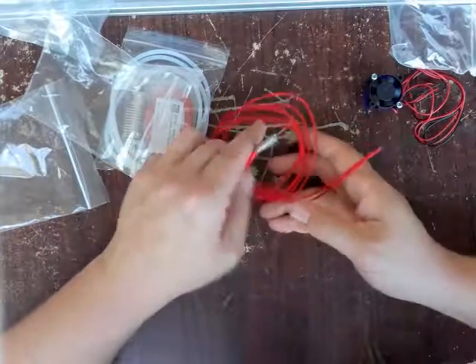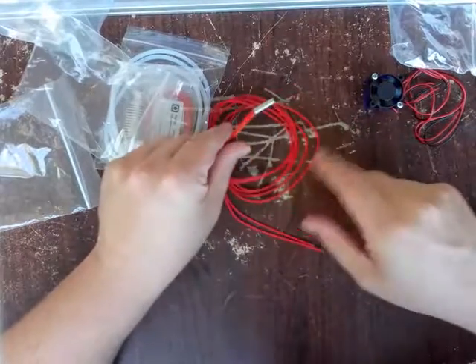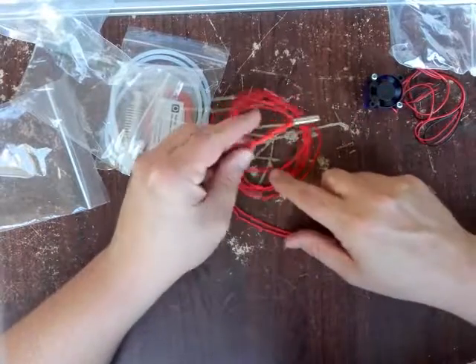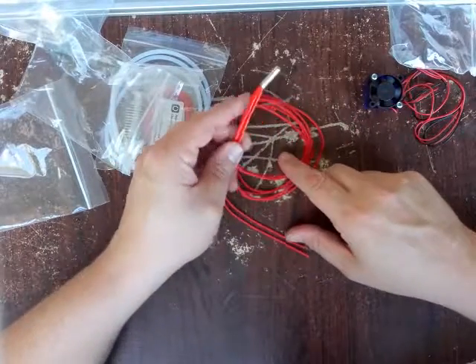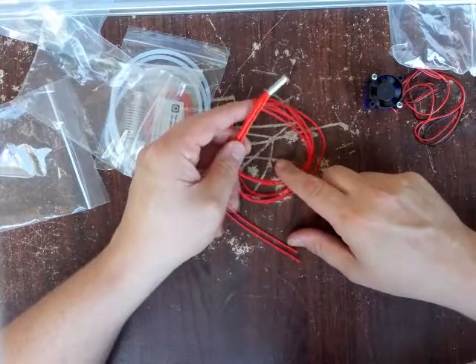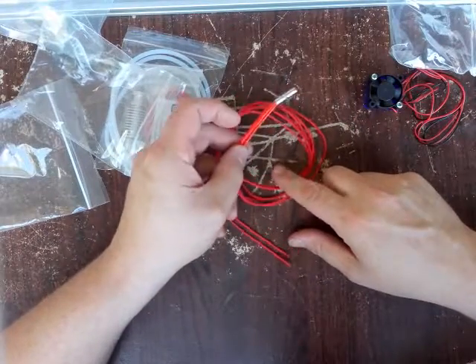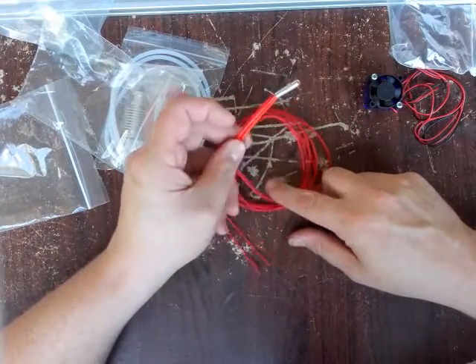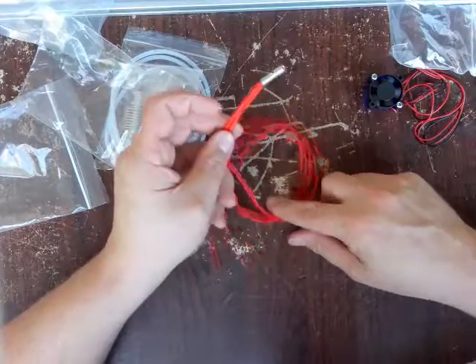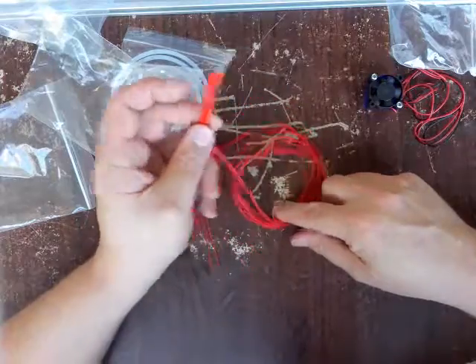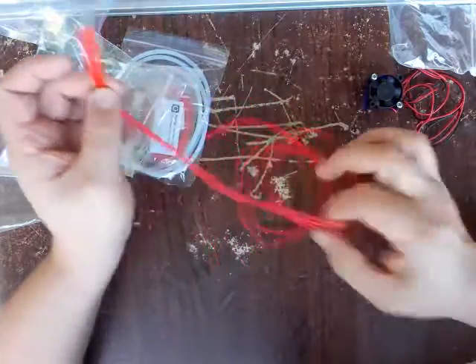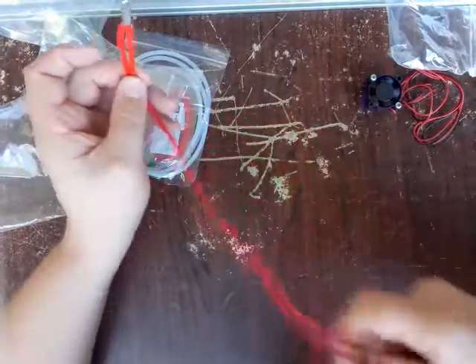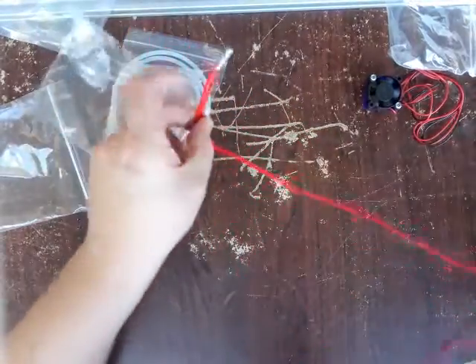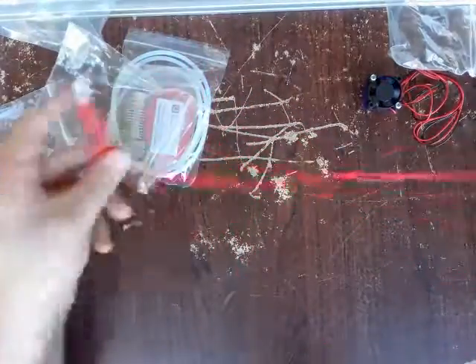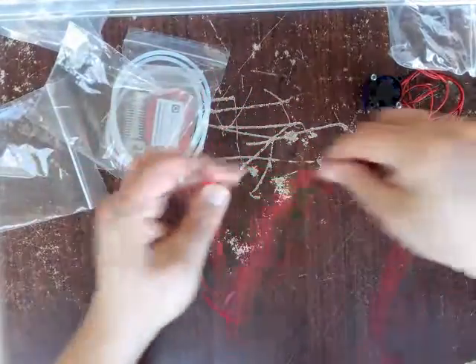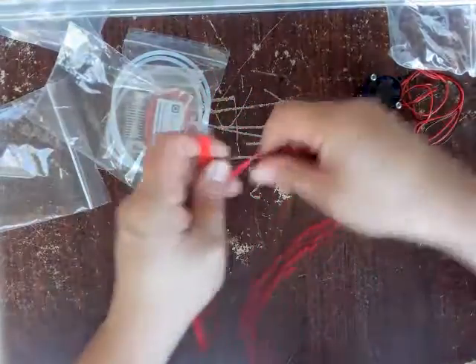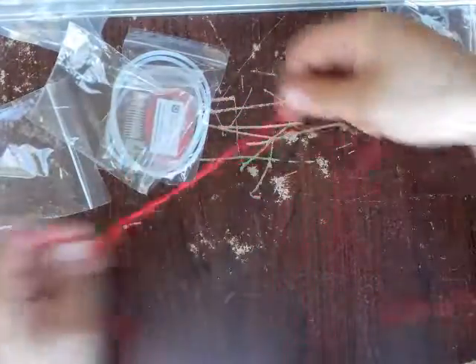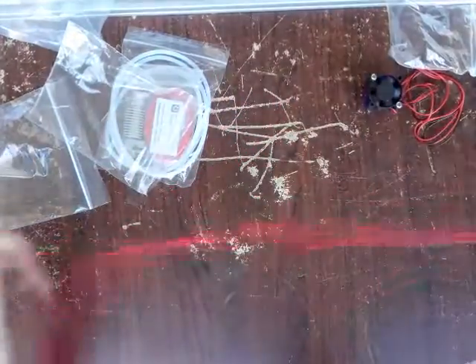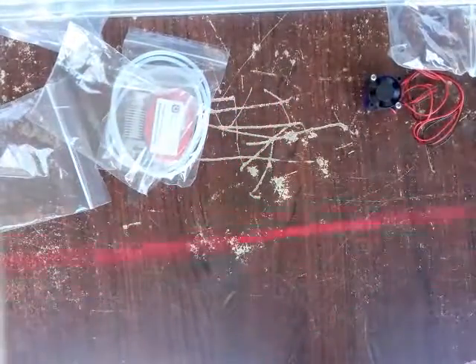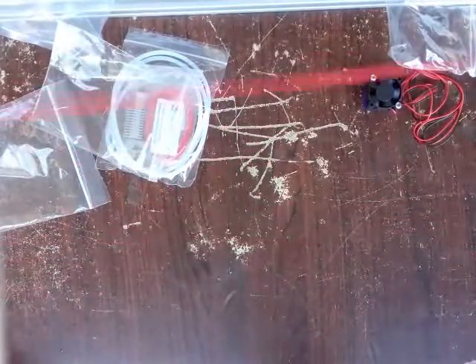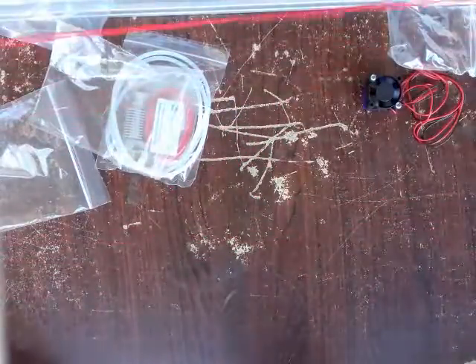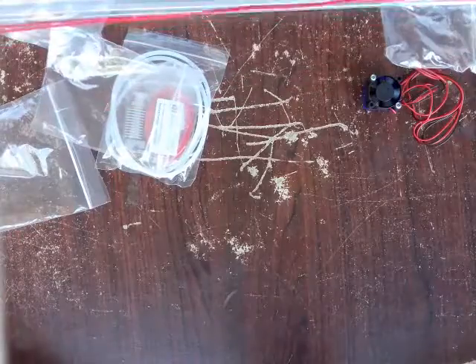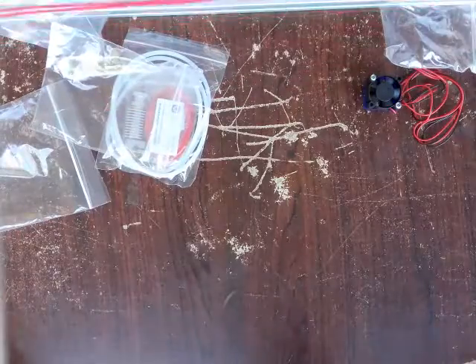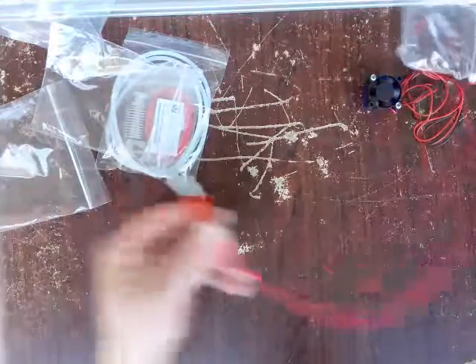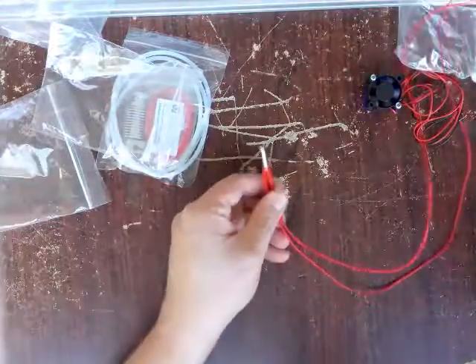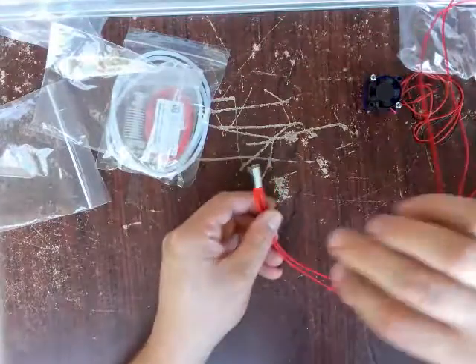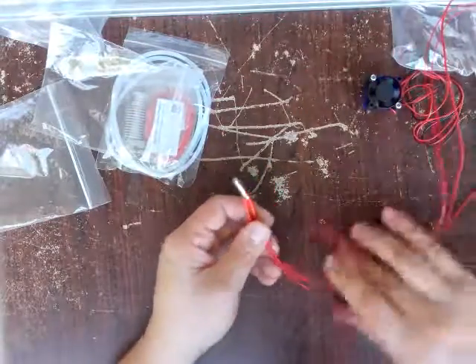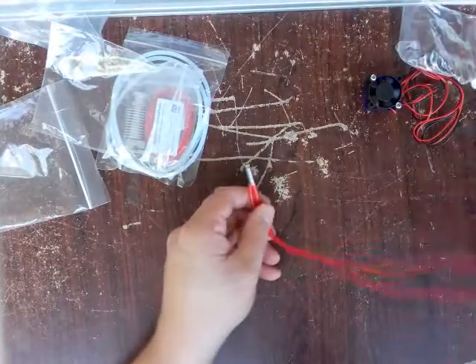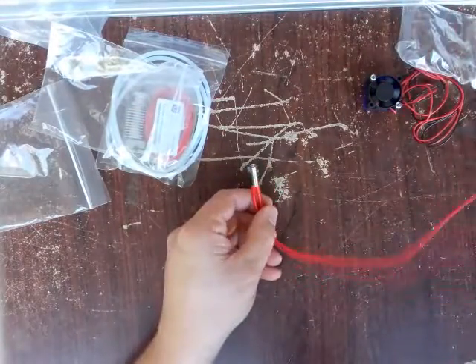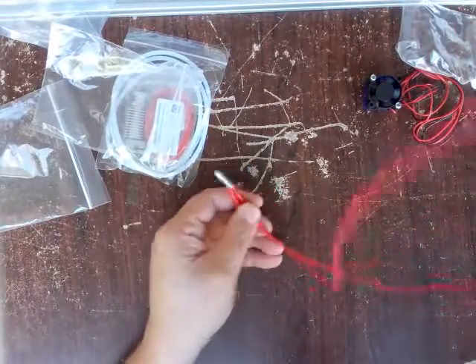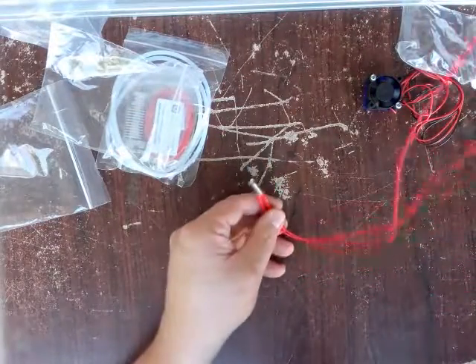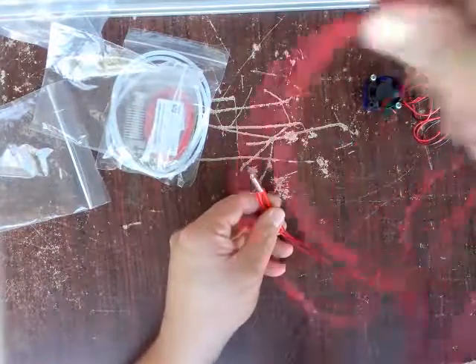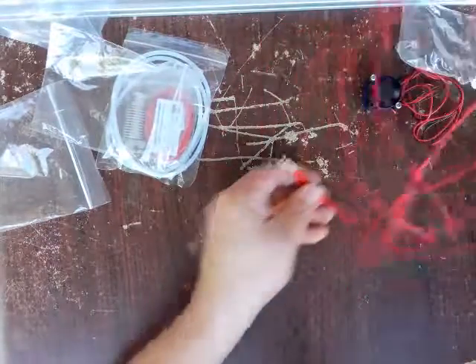In that same bag that the fan came from, we have — from the specs — it looks like a 40 watt 12 volt heater cartridge. And the leads appear to be — yeah — about a meter long. So about one meter long leads on those.